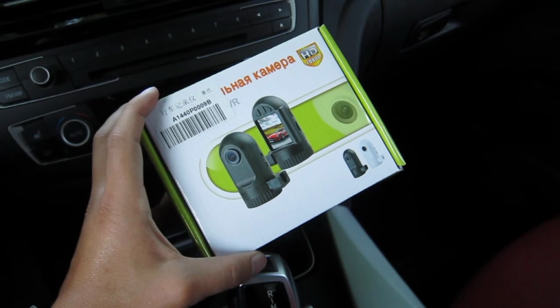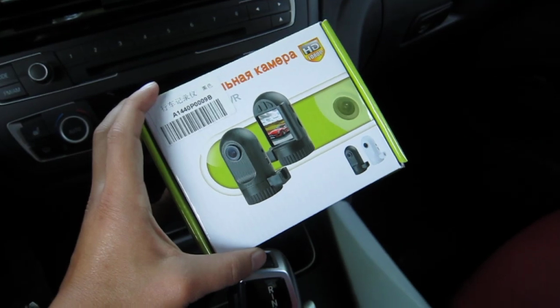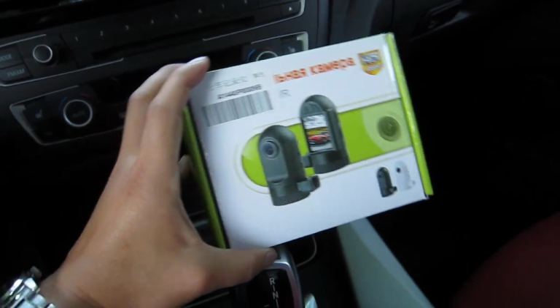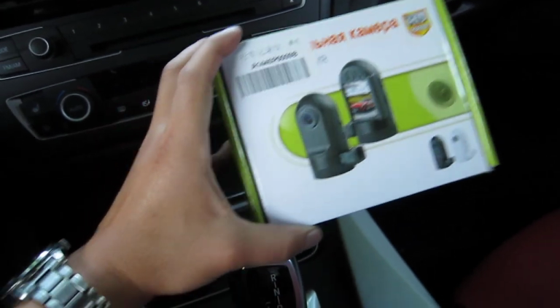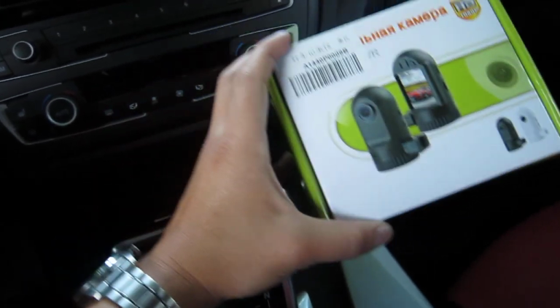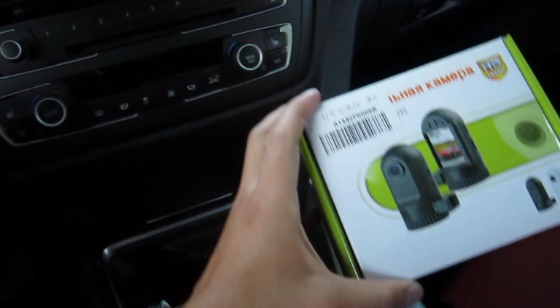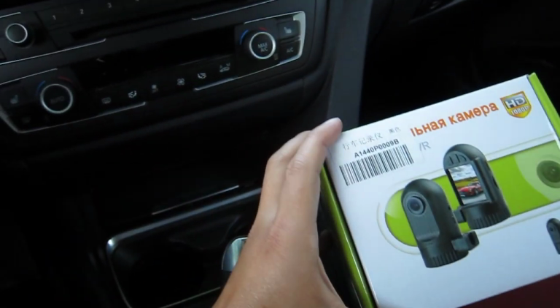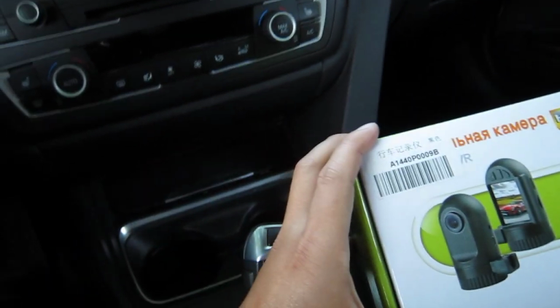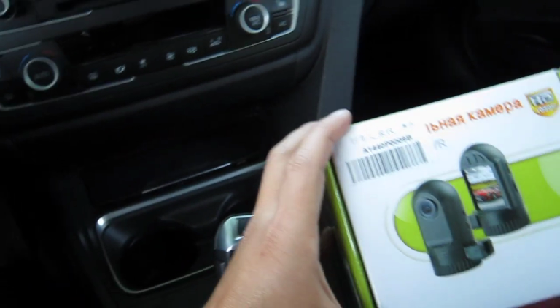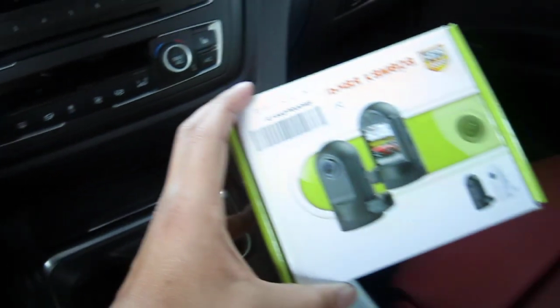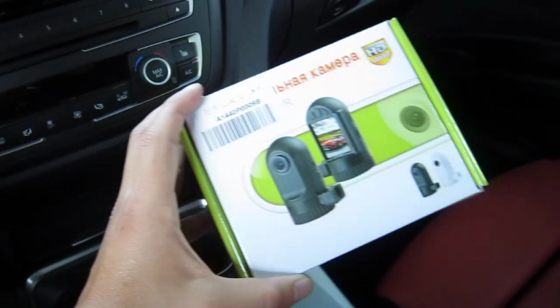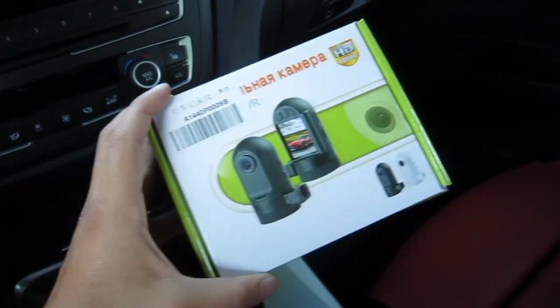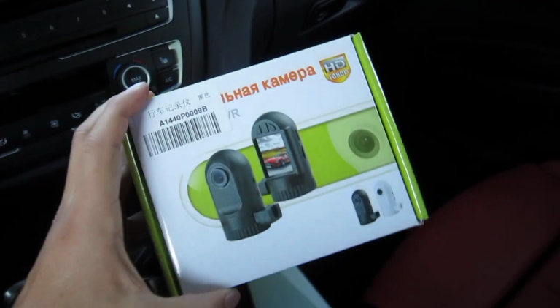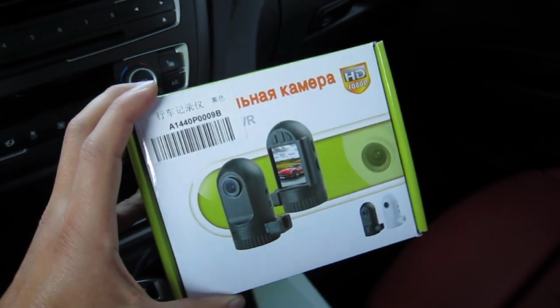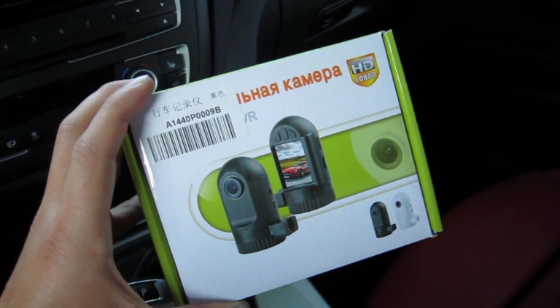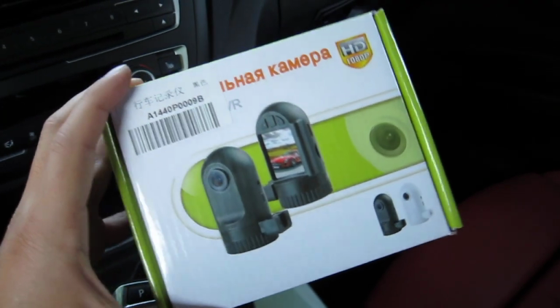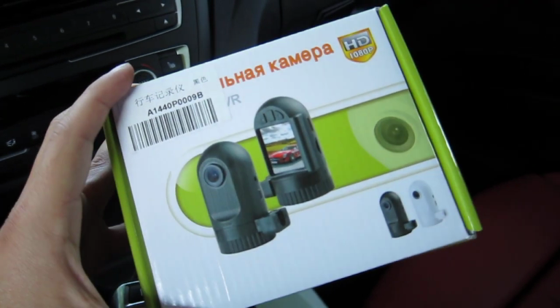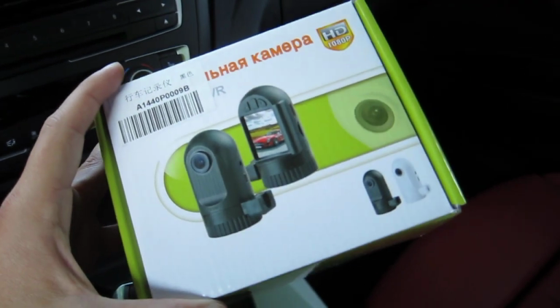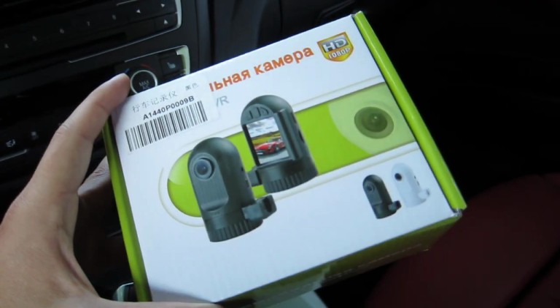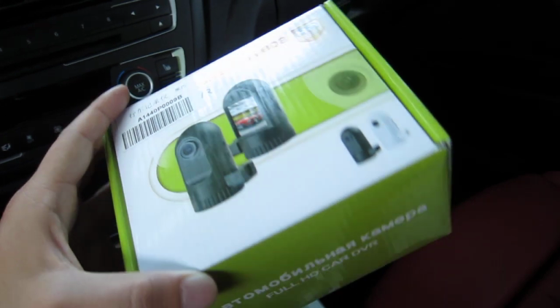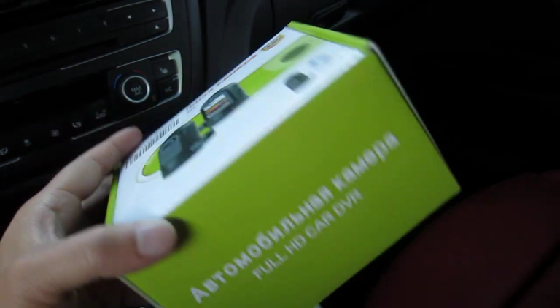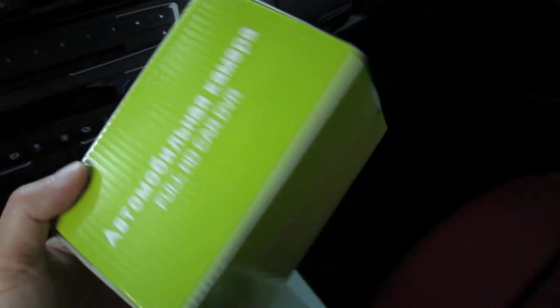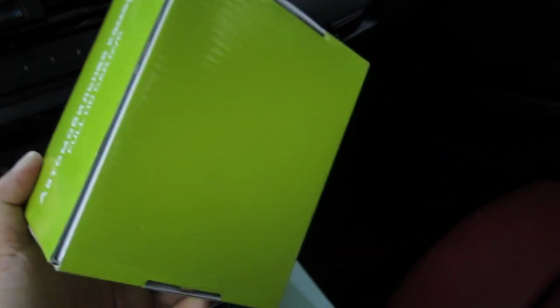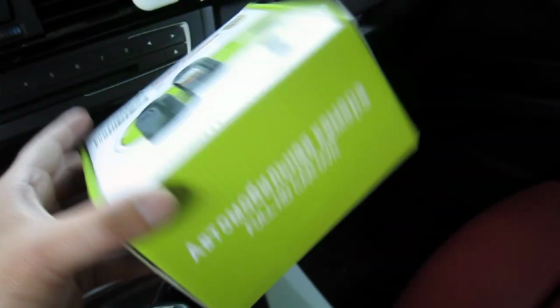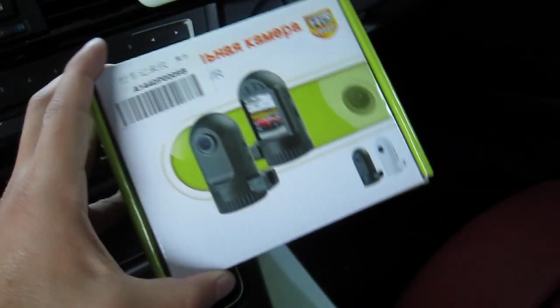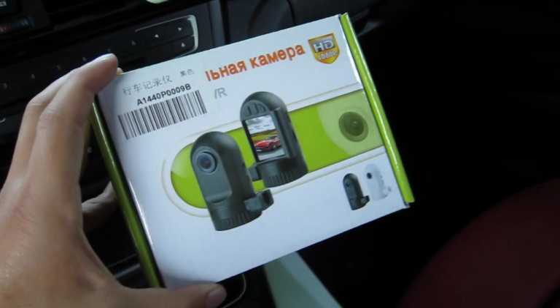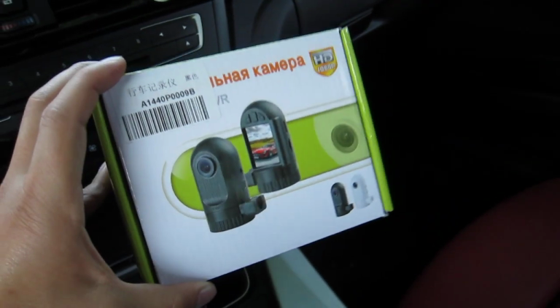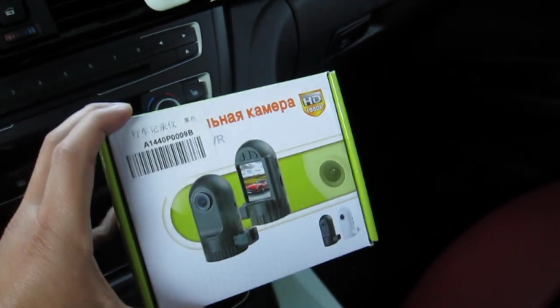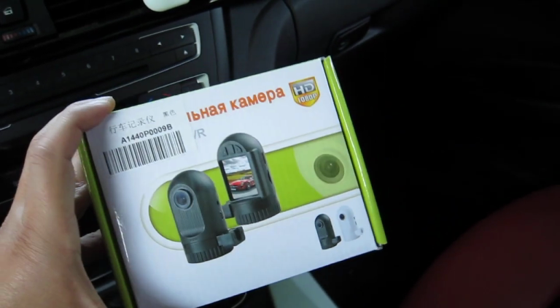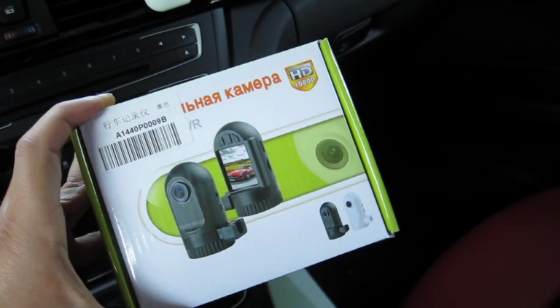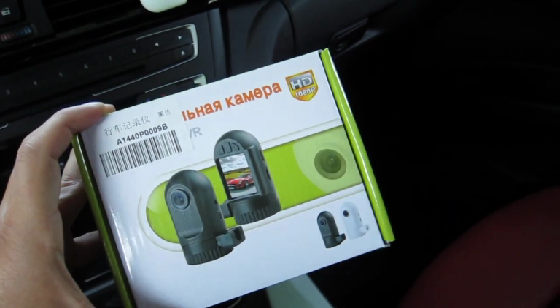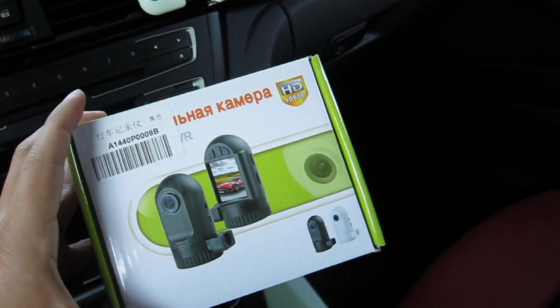Alright, so this is going to be a pretty quick how-to video. My mom recently got me this pretty awesome in-dash video recorder that's pretty popular in Russia.